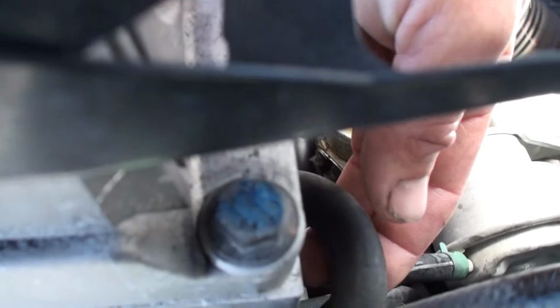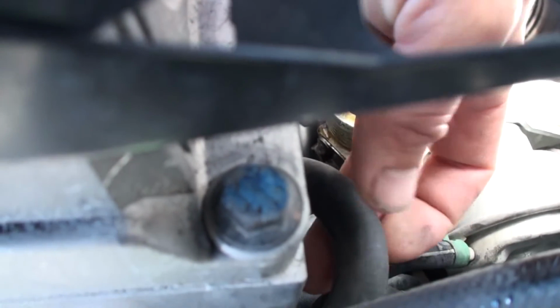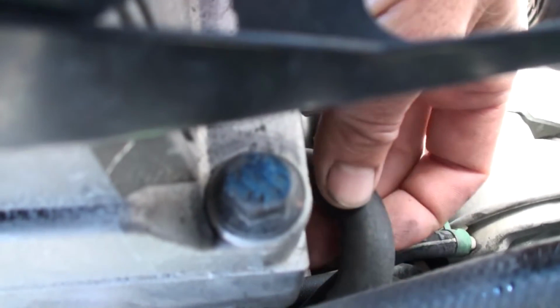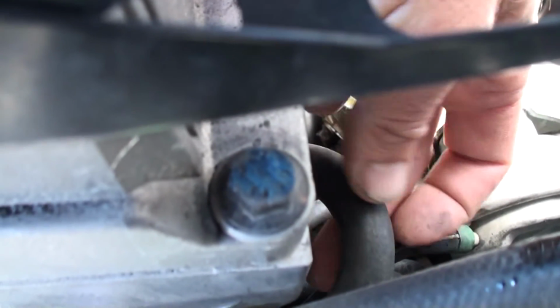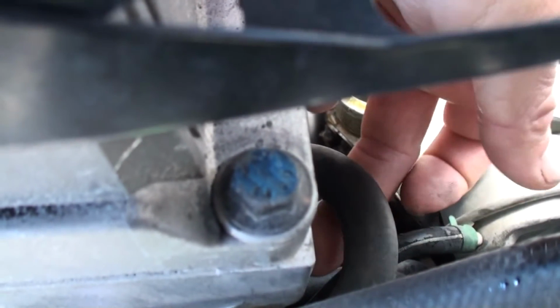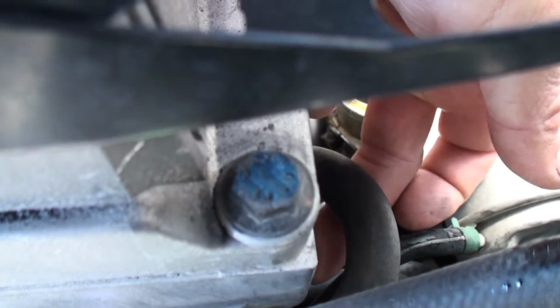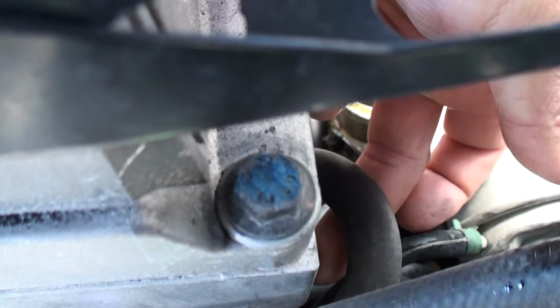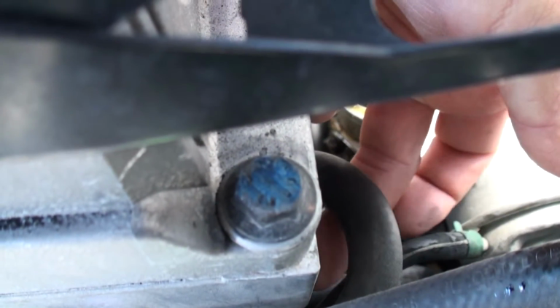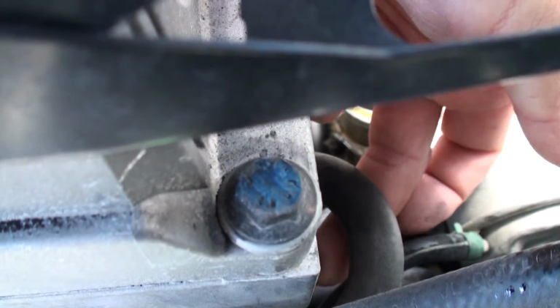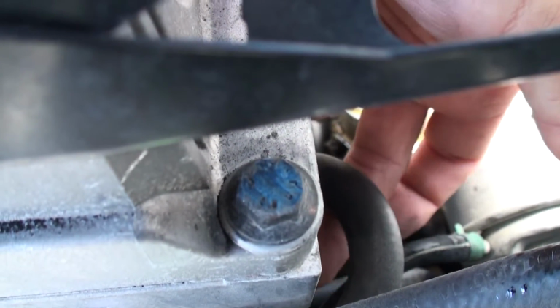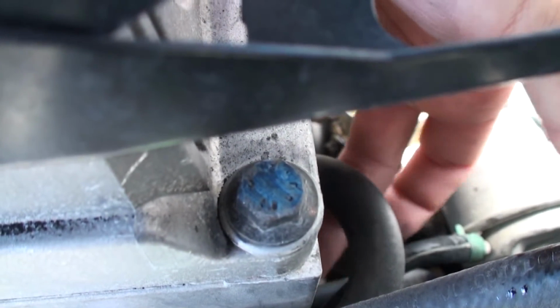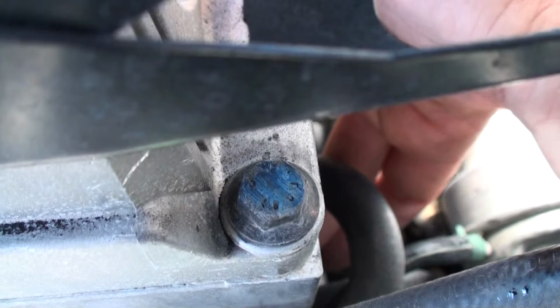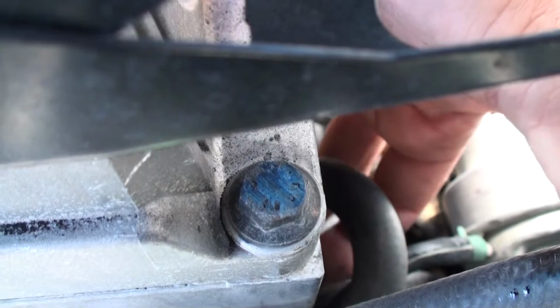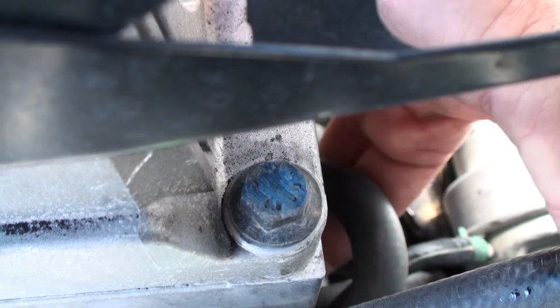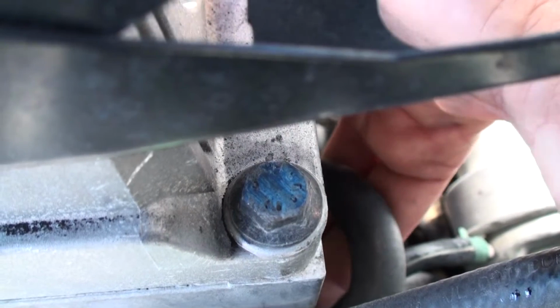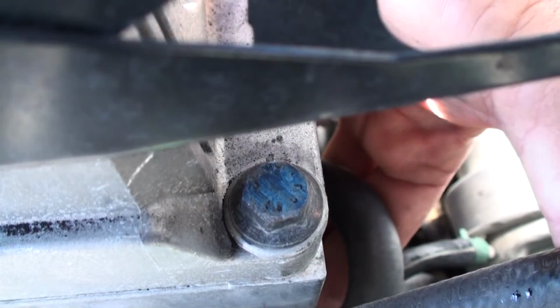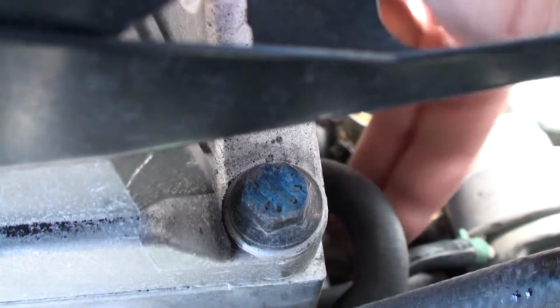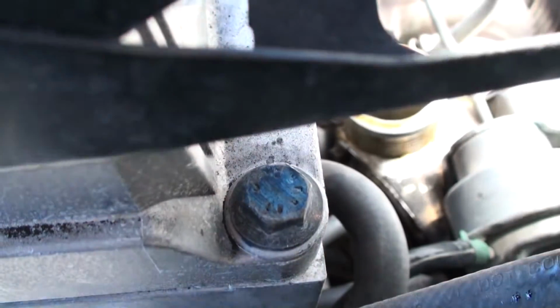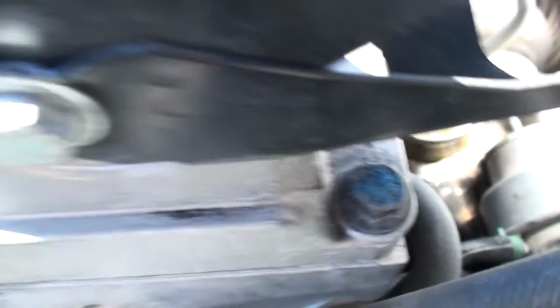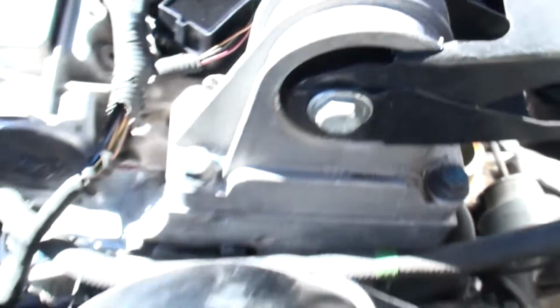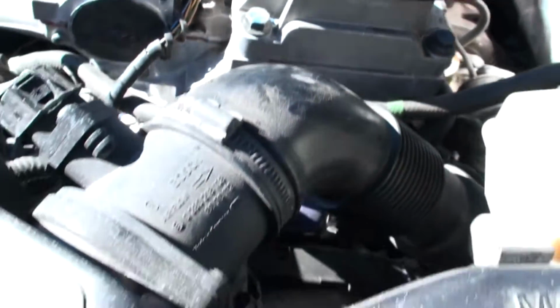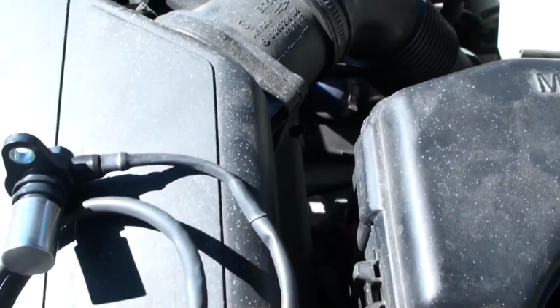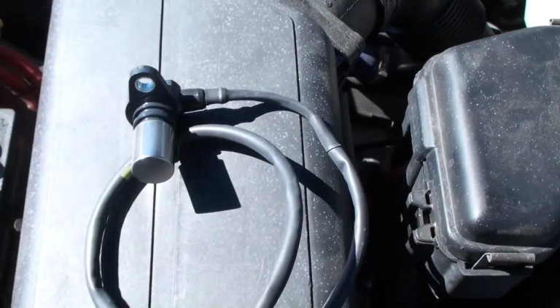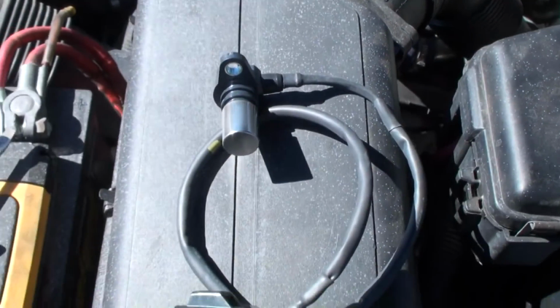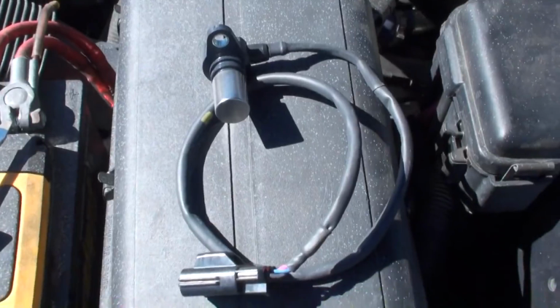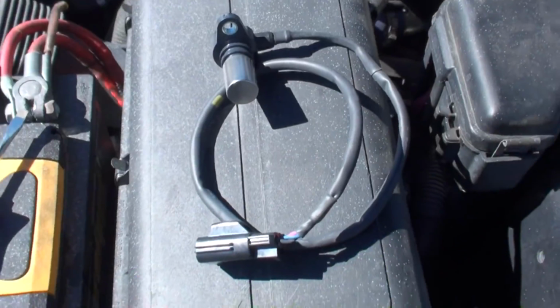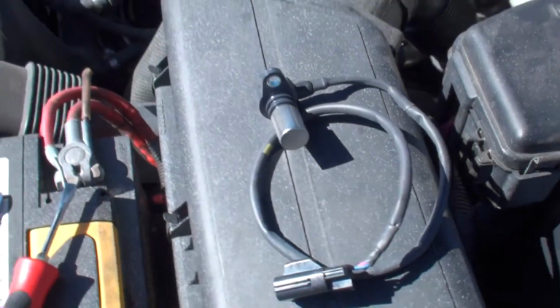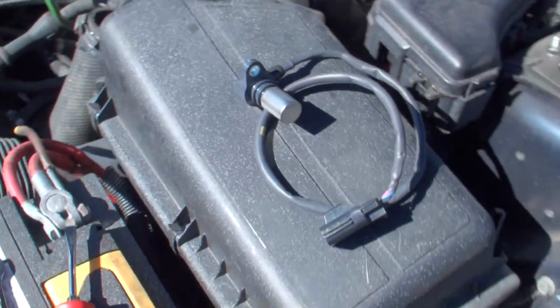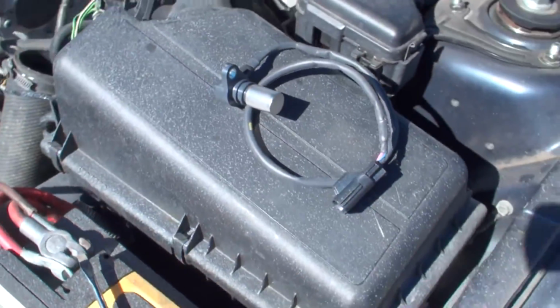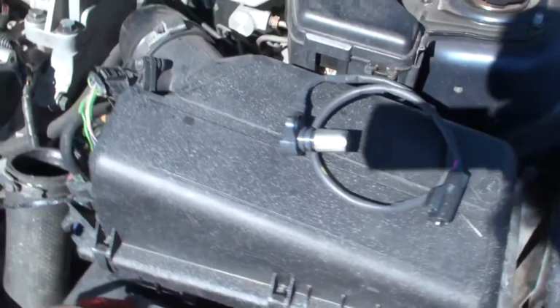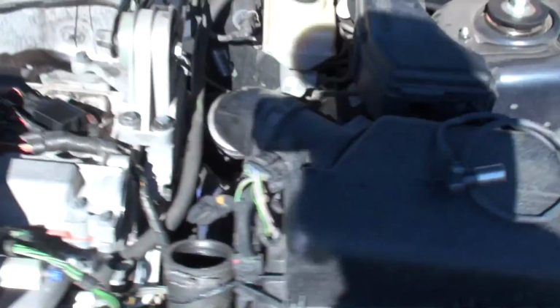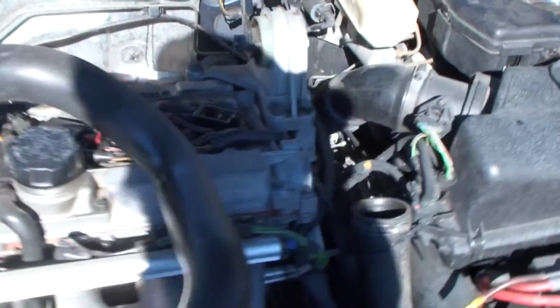You can barely see it — it's literally right here behind all this. I'm actually touching the 10 millimeter bolt right here for the sensor. It's face down, you have to pull it out. It's got a little o-ring and it looks just like this right here.